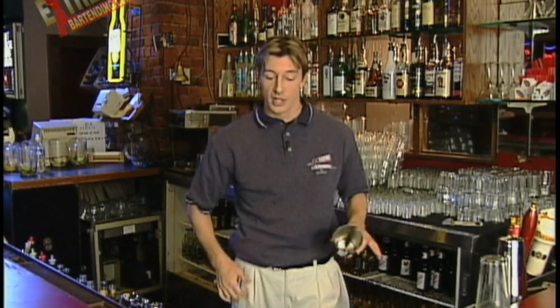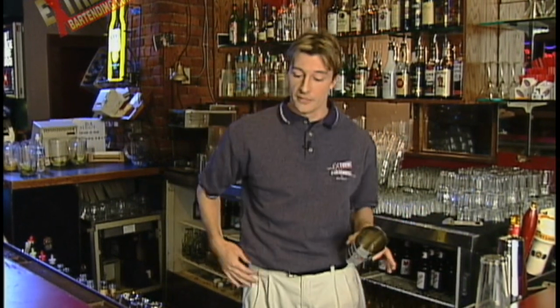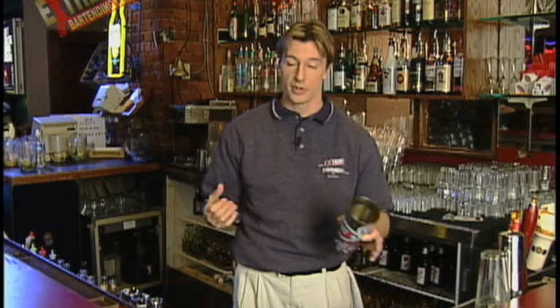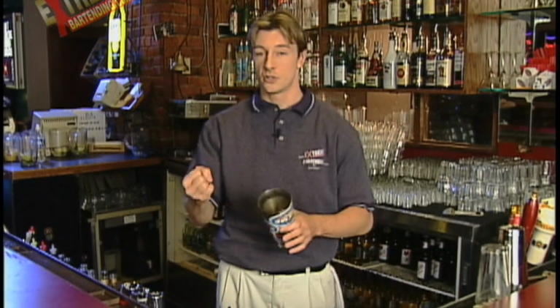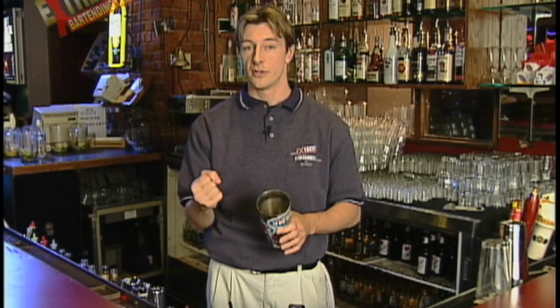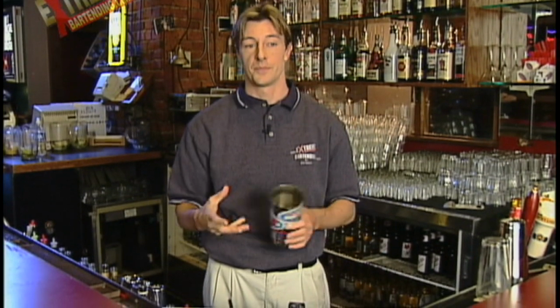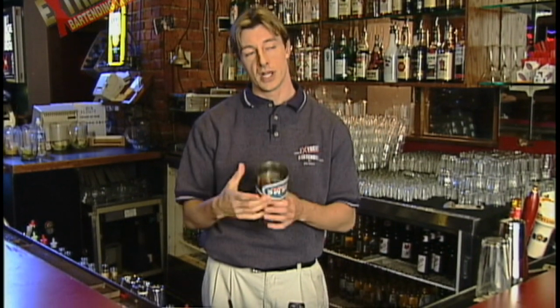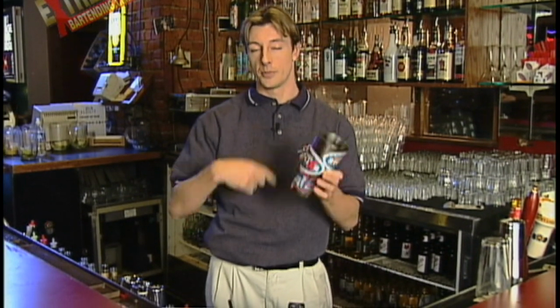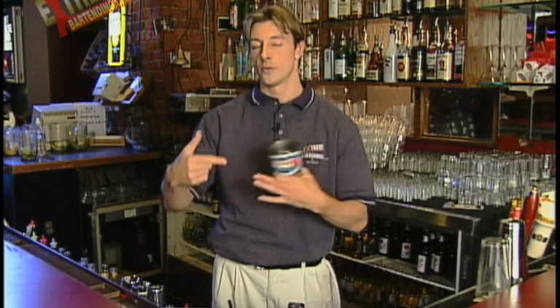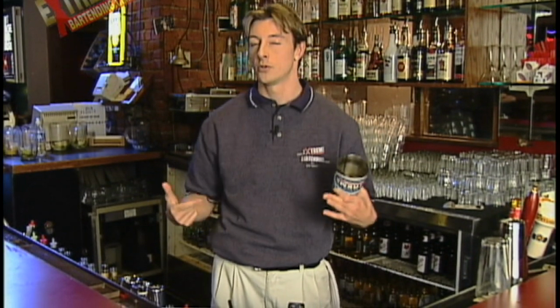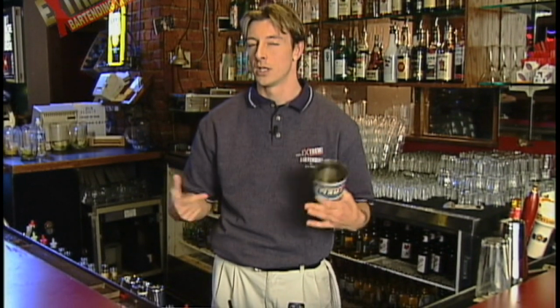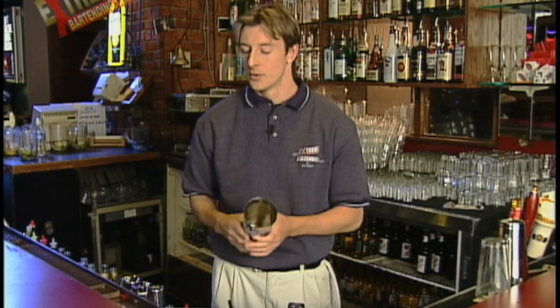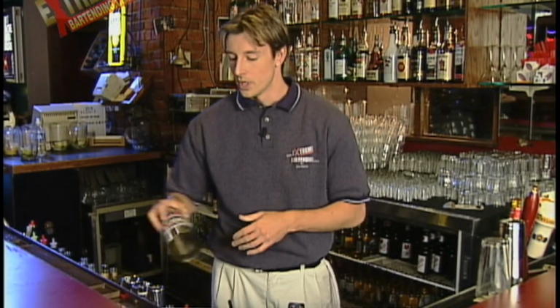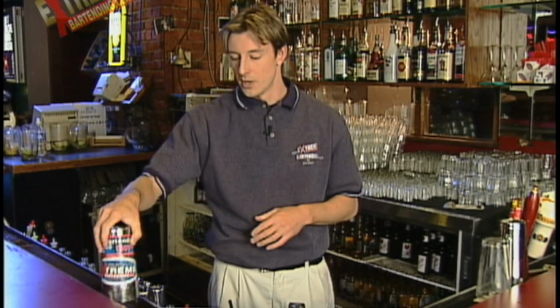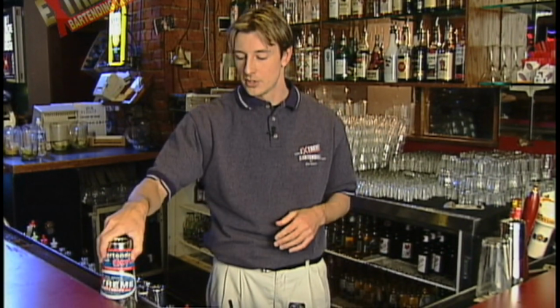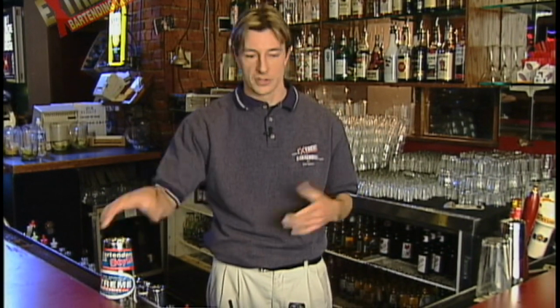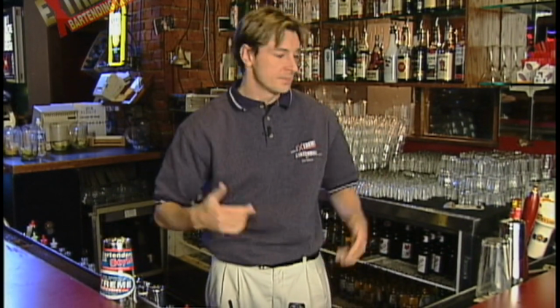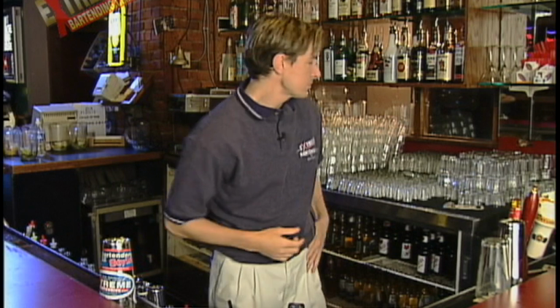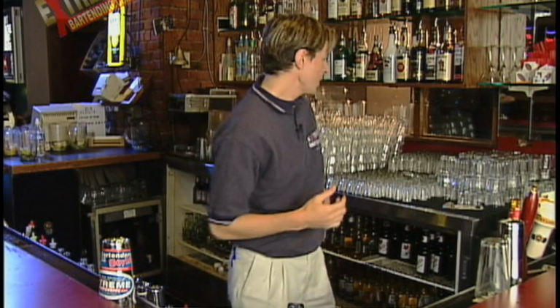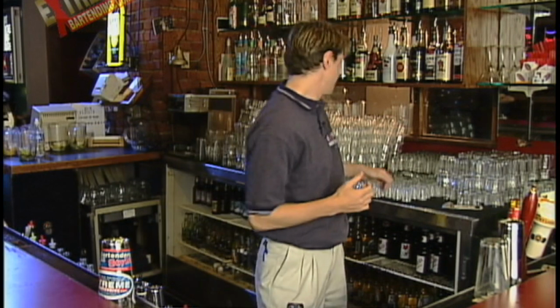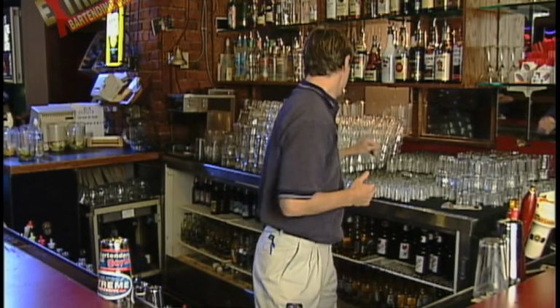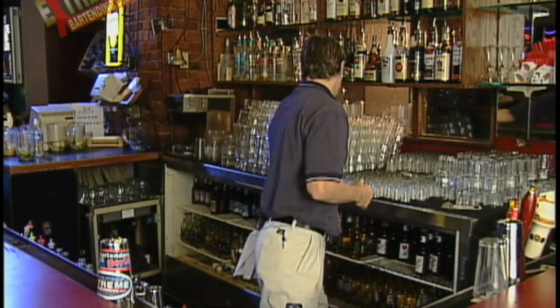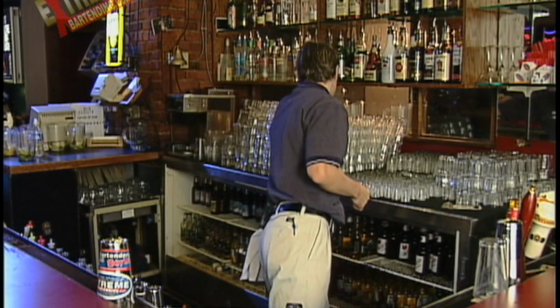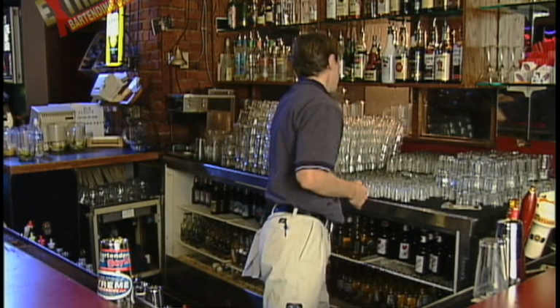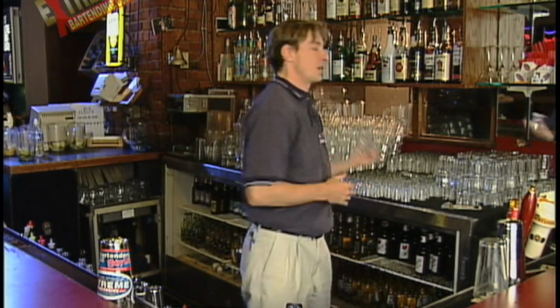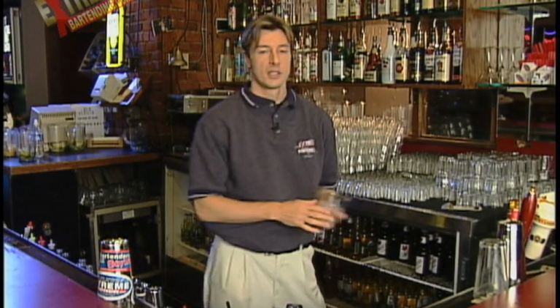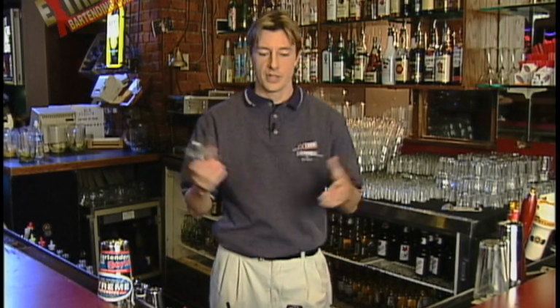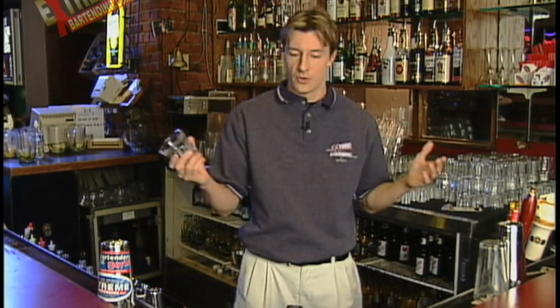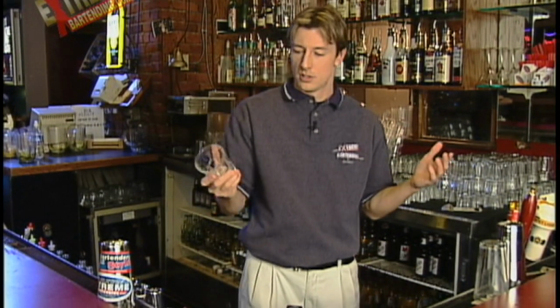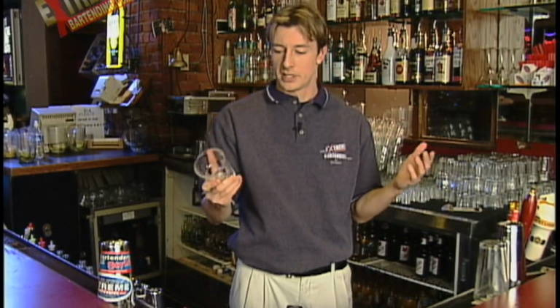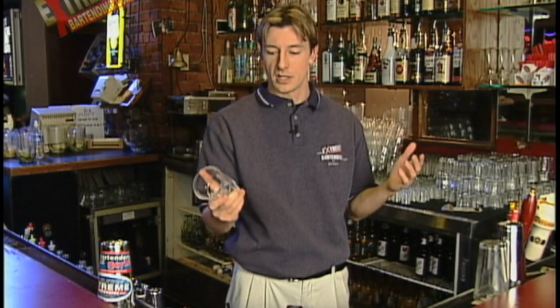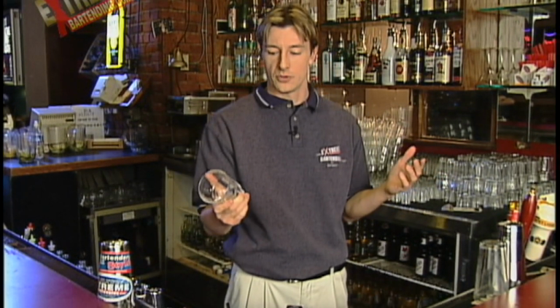Now if I put any strength into it, chances are I'm going to over-rotate. So hand position is very important. Same thing for, say, the glassware.